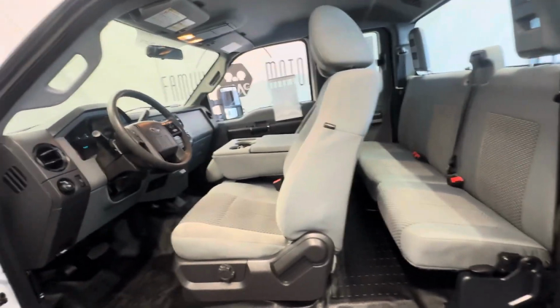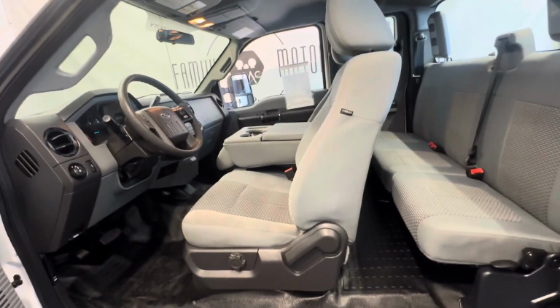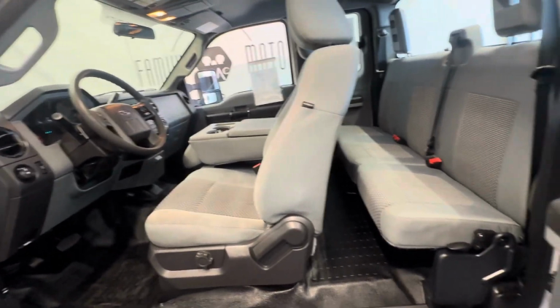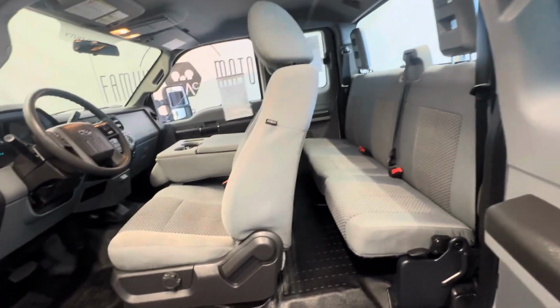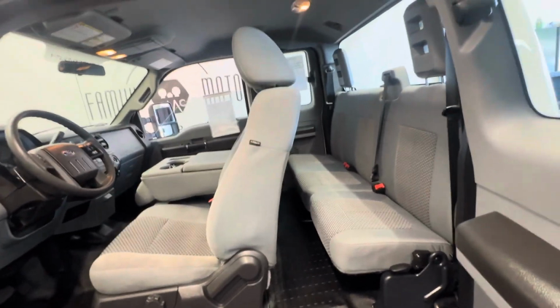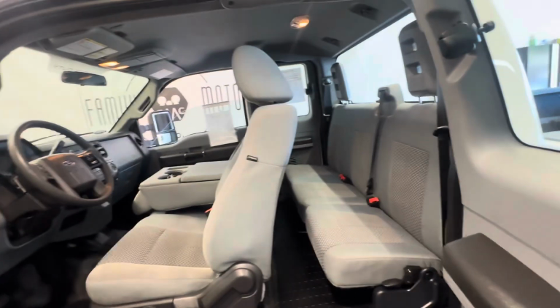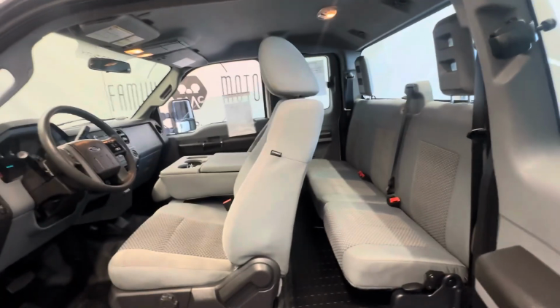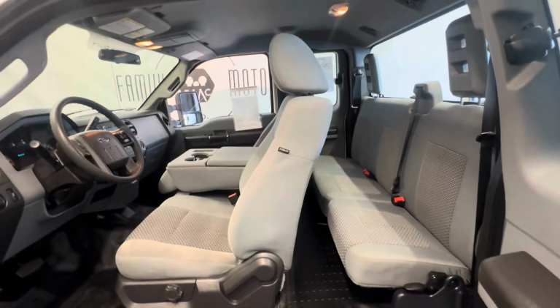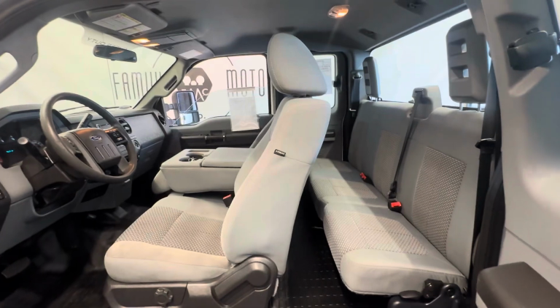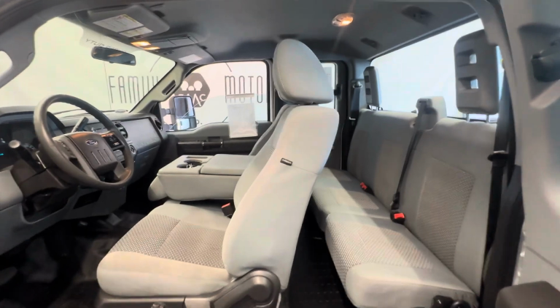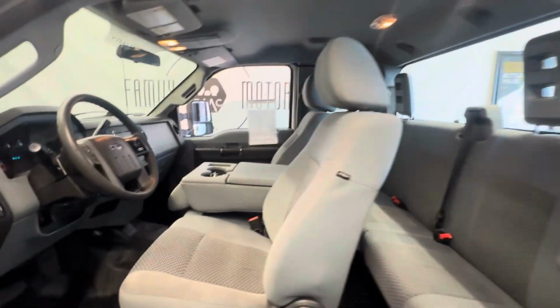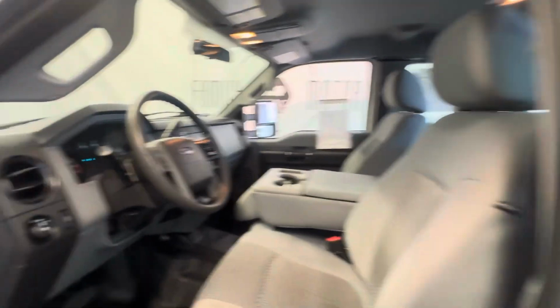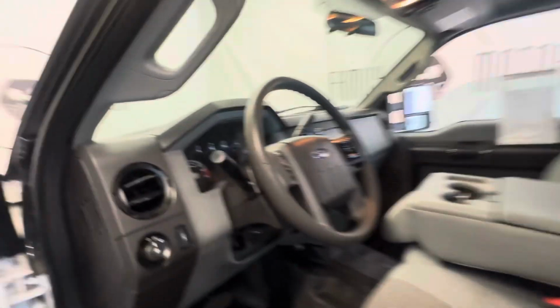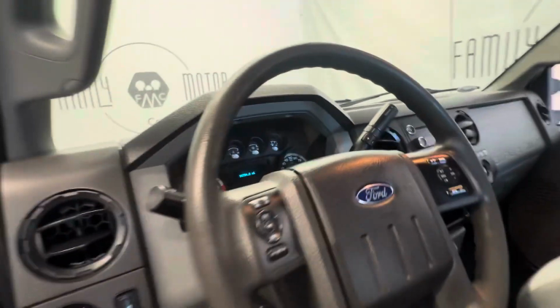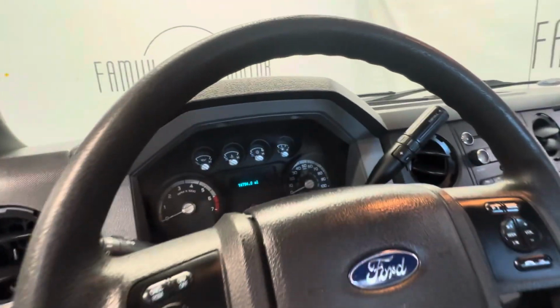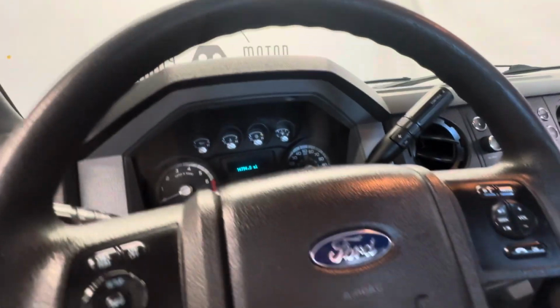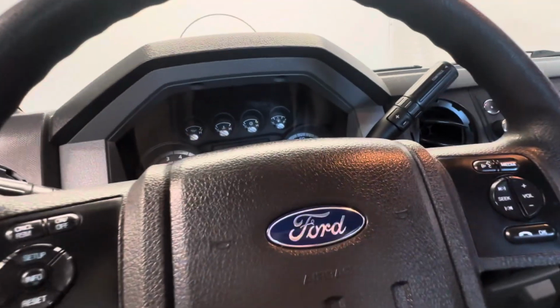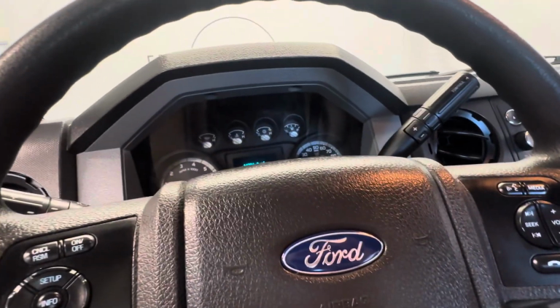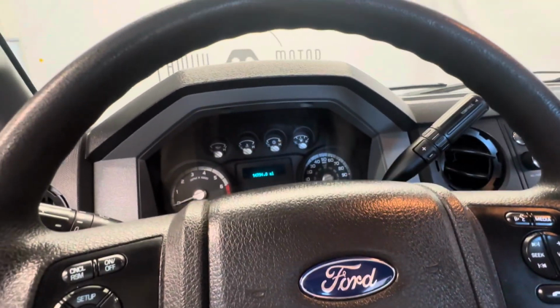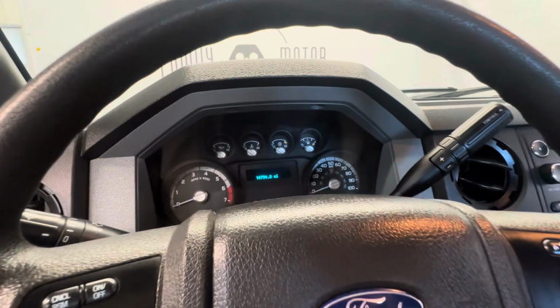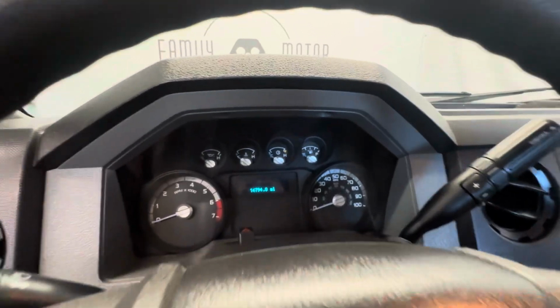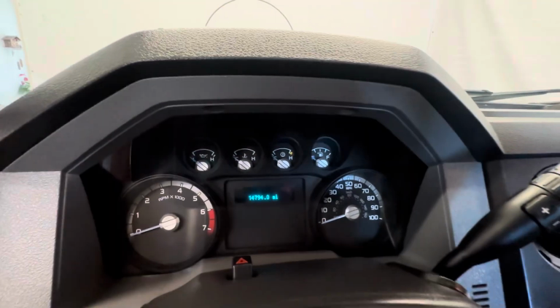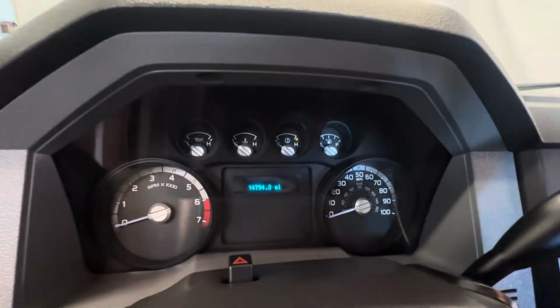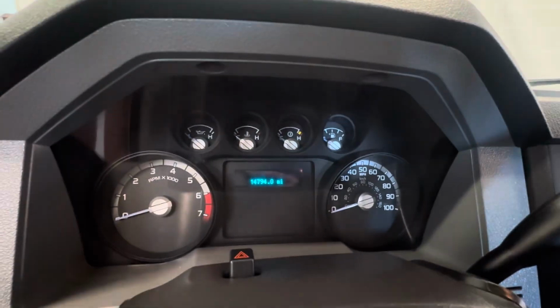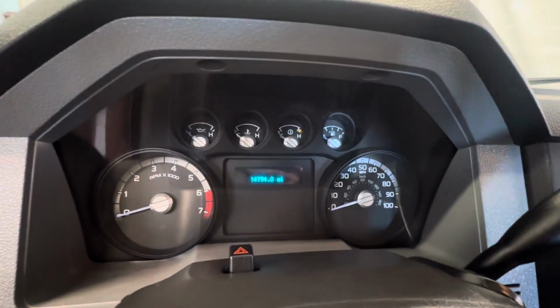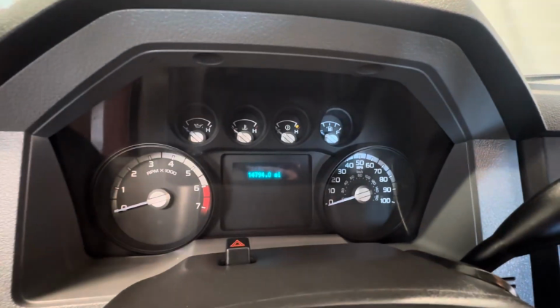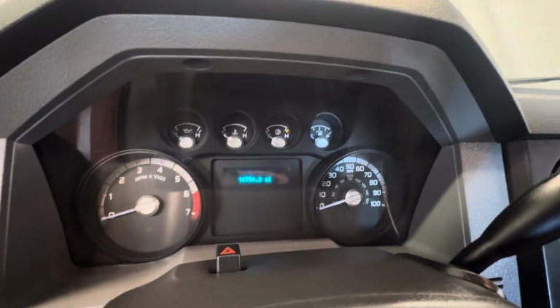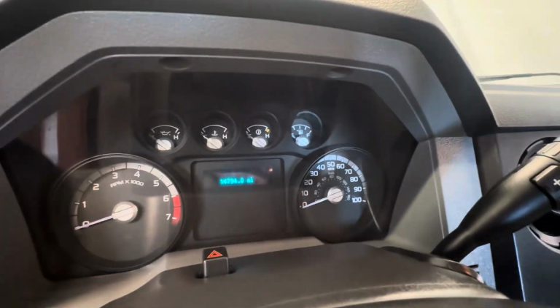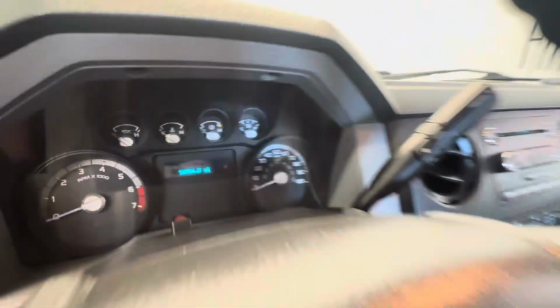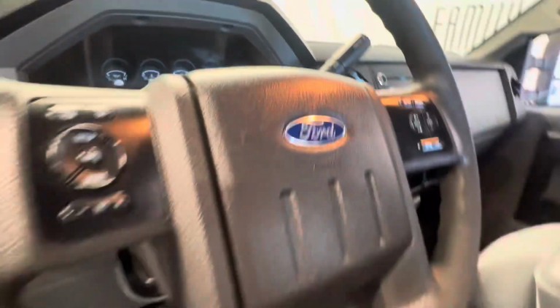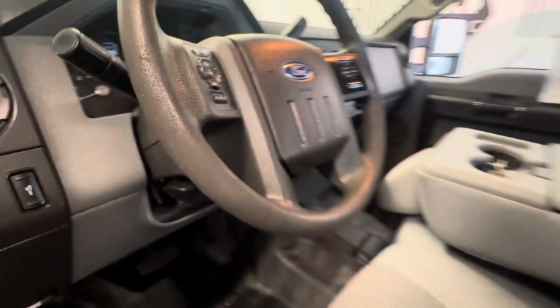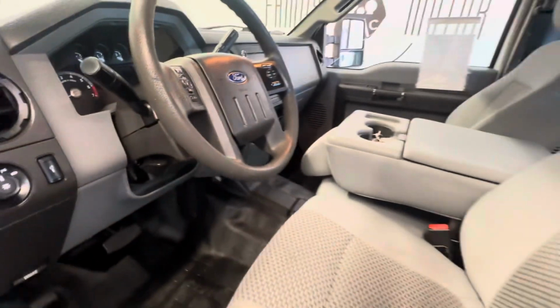We're closing today, but you can come pick it up tomorrow. What do we got on it? Twenty-seven thousand nine hundred dollars with 14,794 miles. You tell me how good of a value that is.